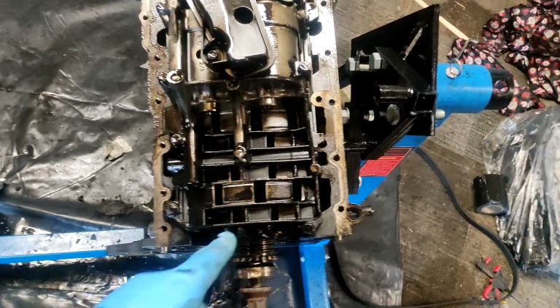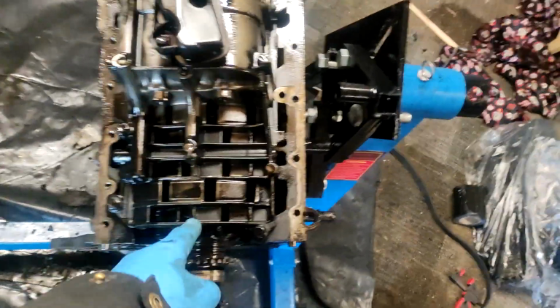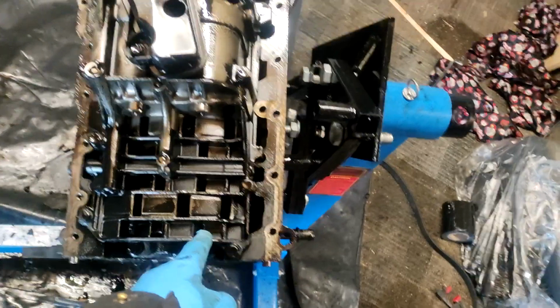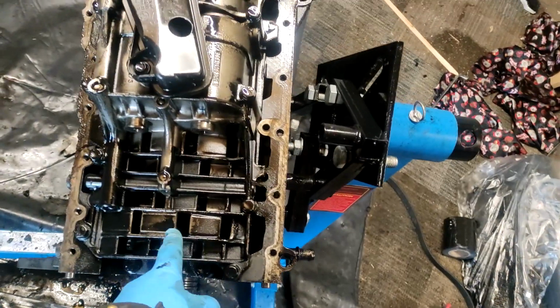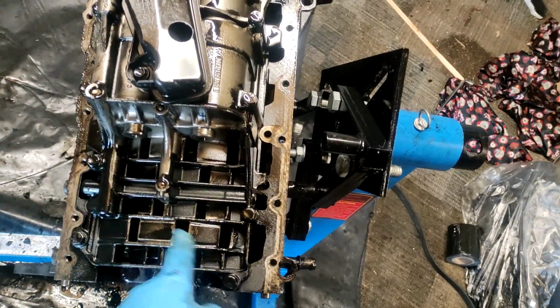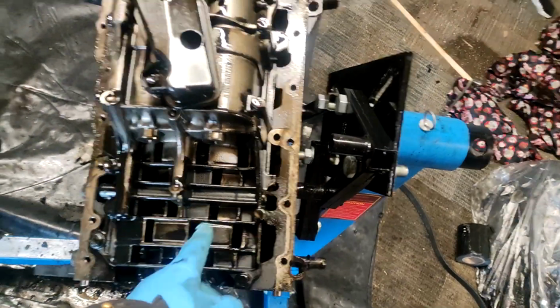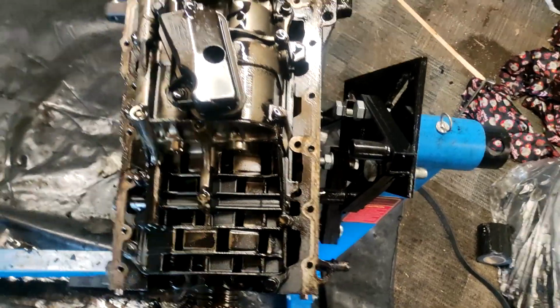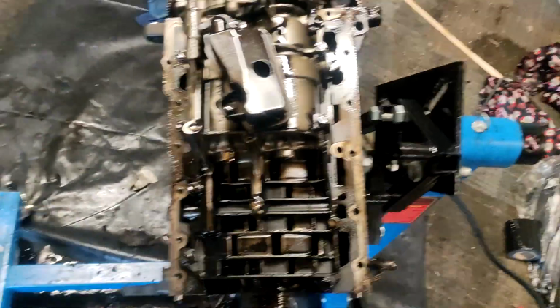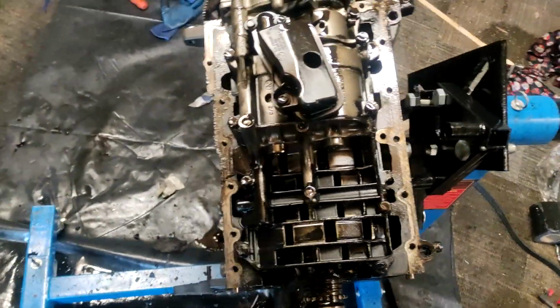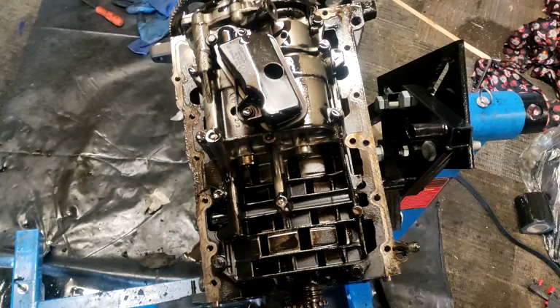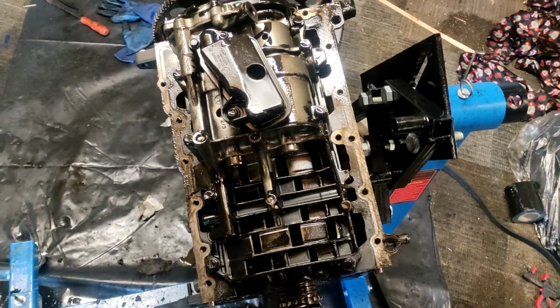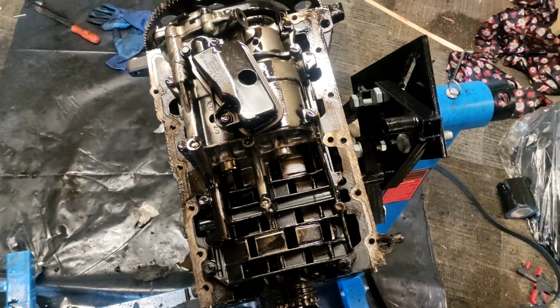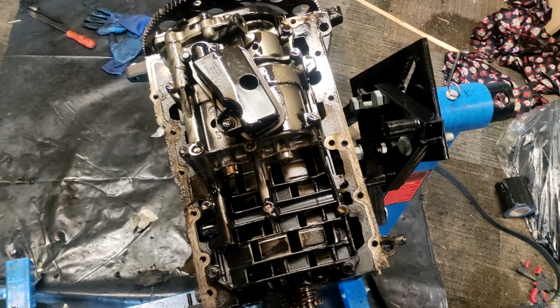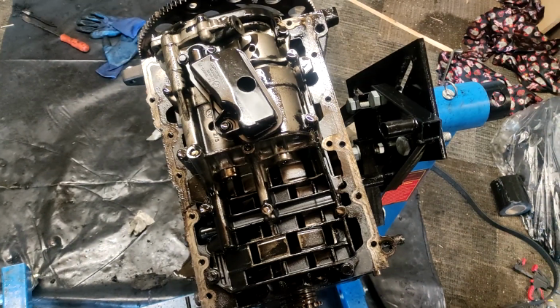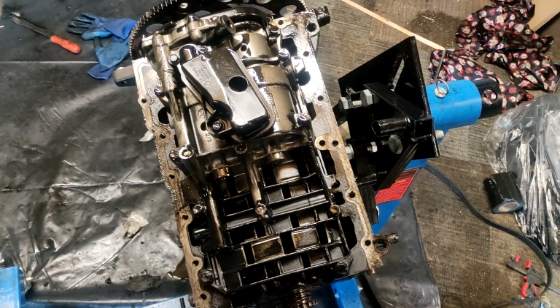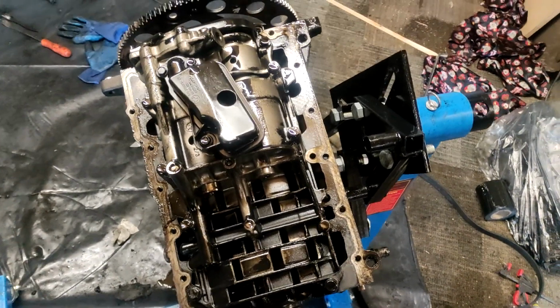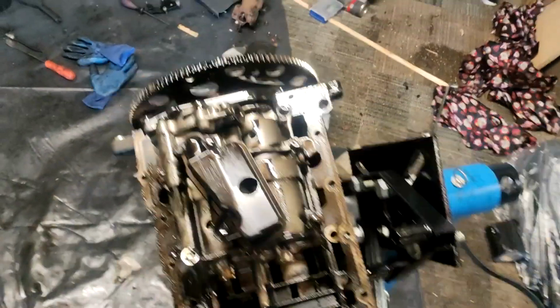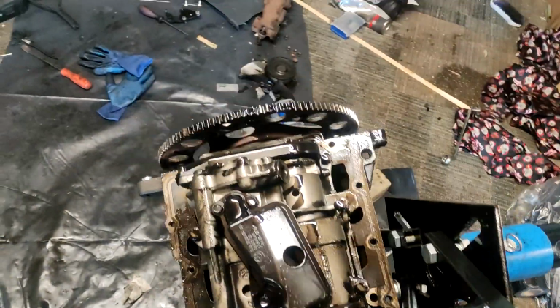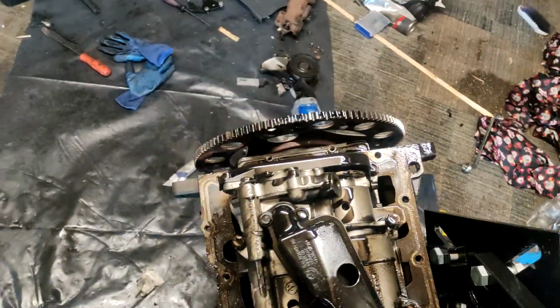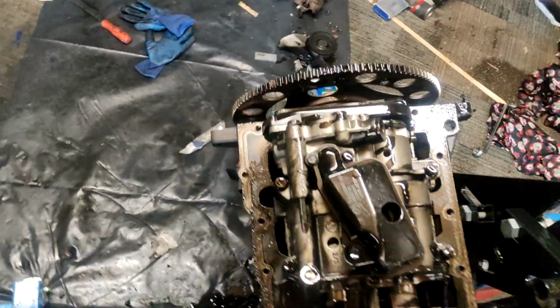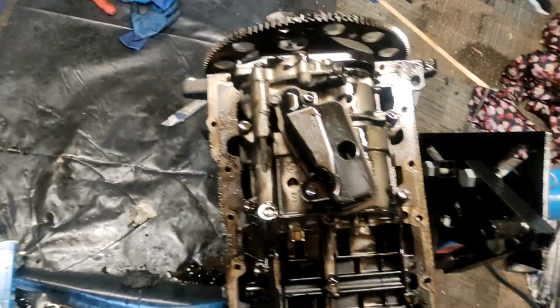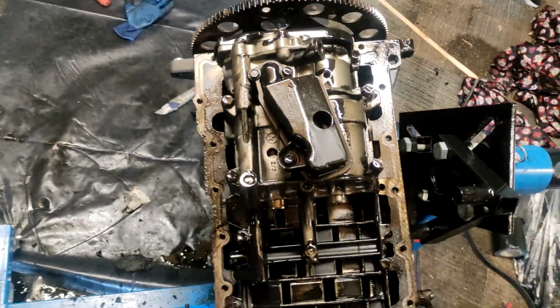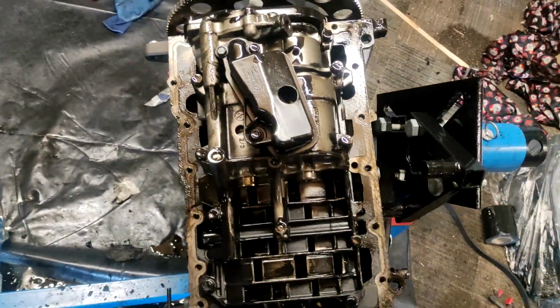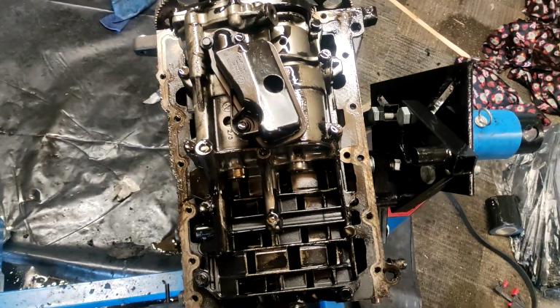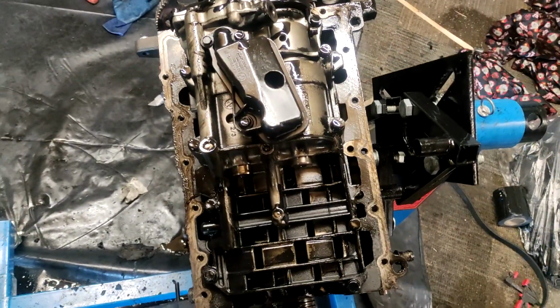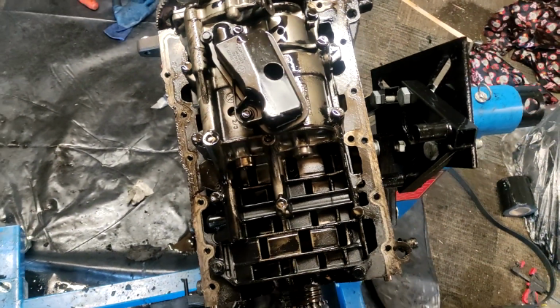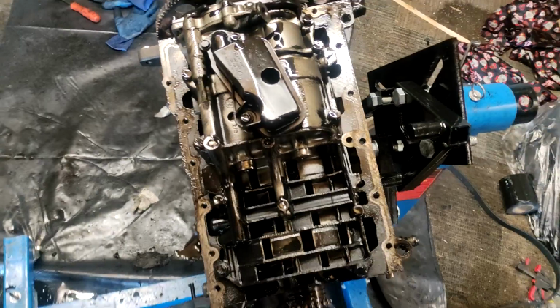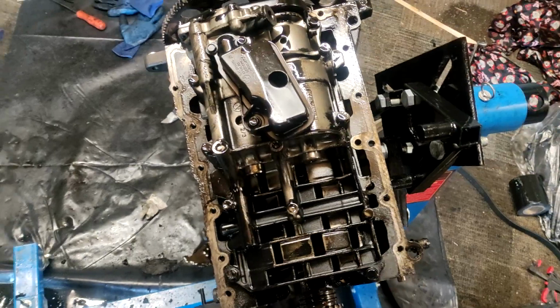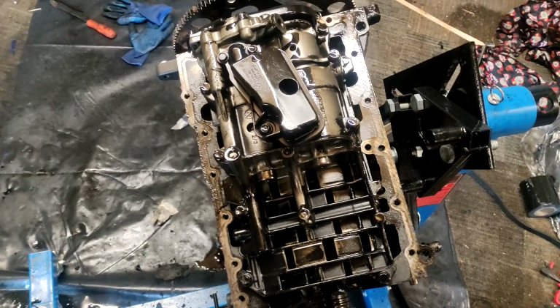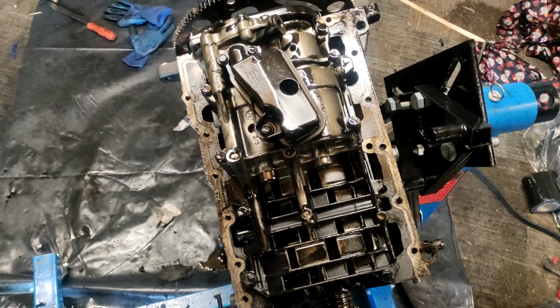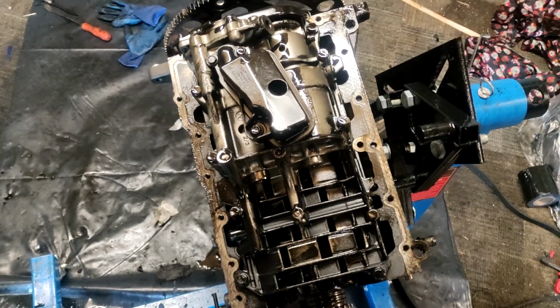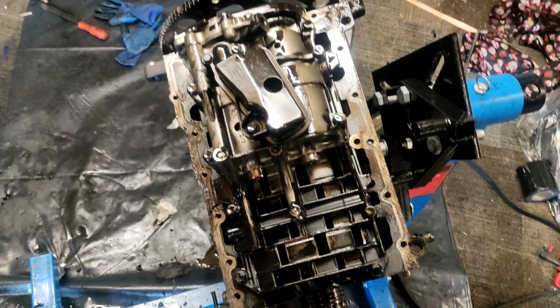I think this bit is a splash guard or something like that, I can't remember. So just buzzing all the bolts off that you can see basically until we get further in.